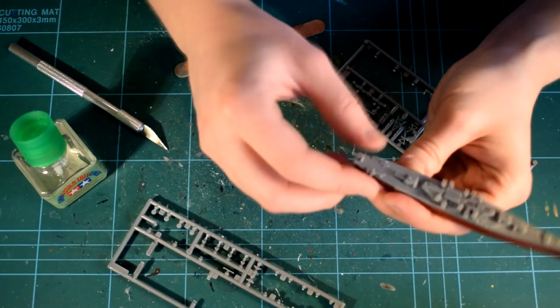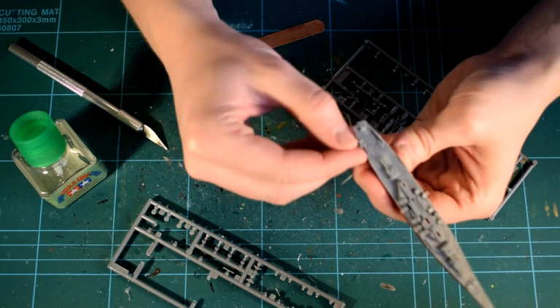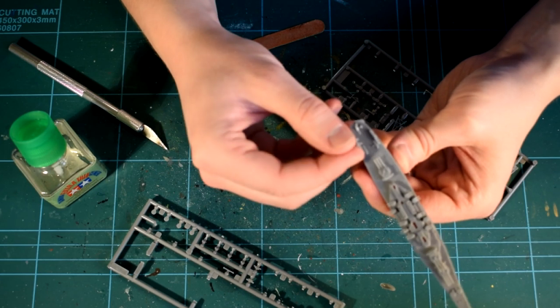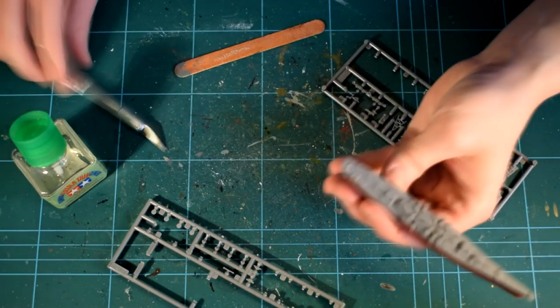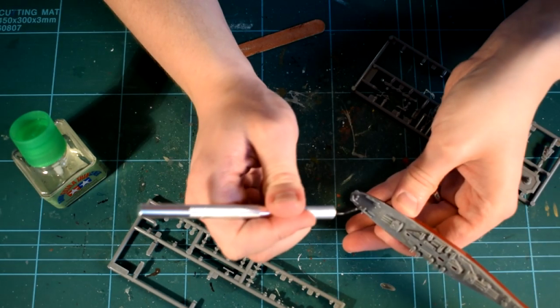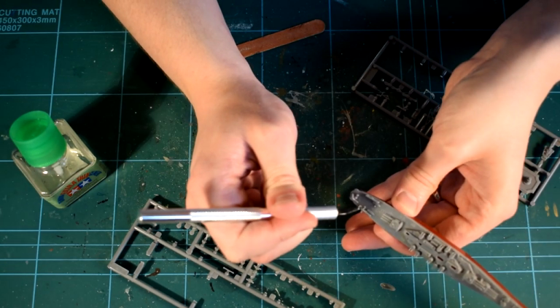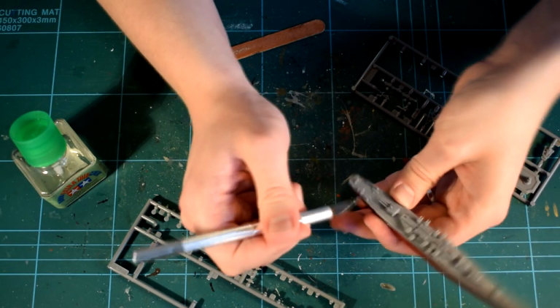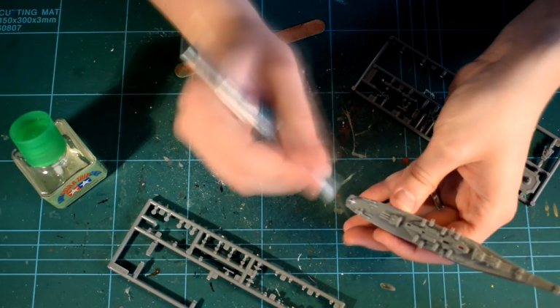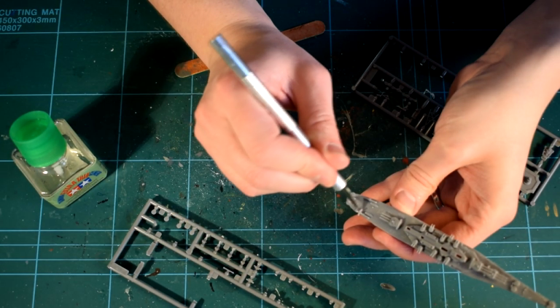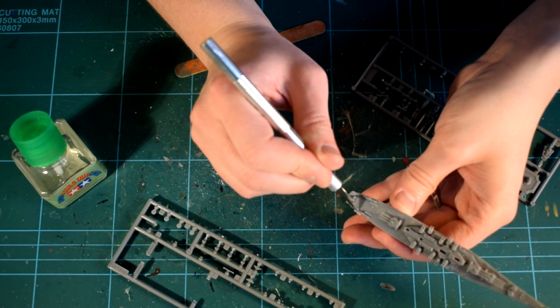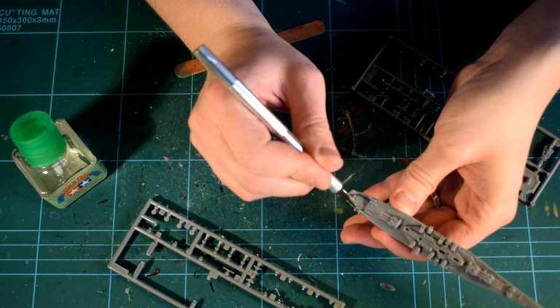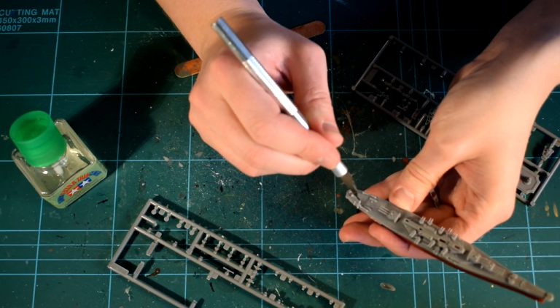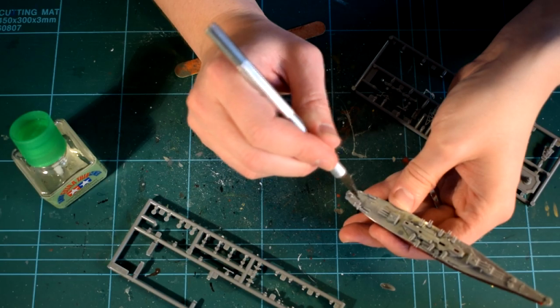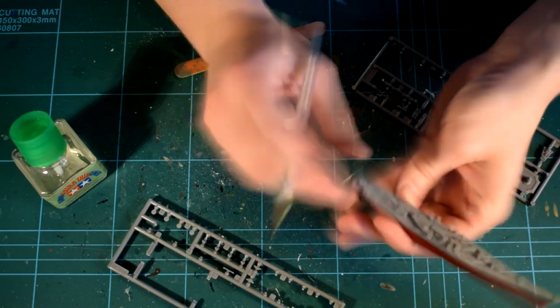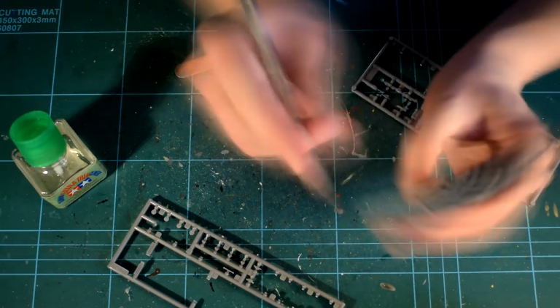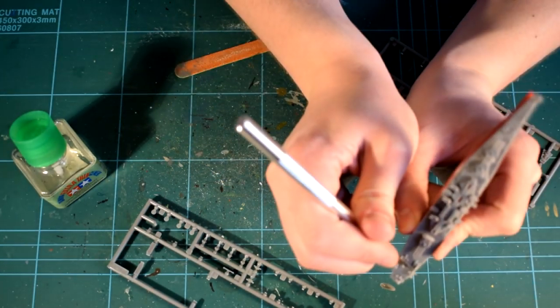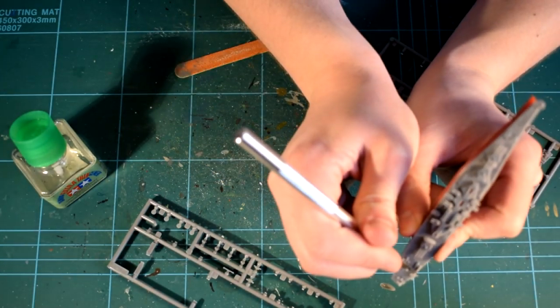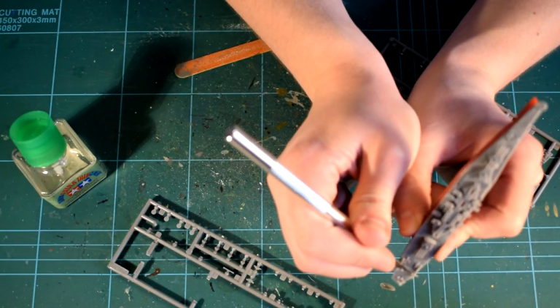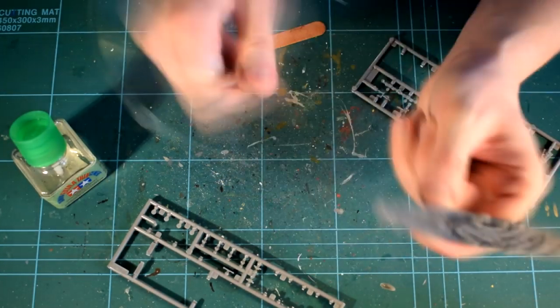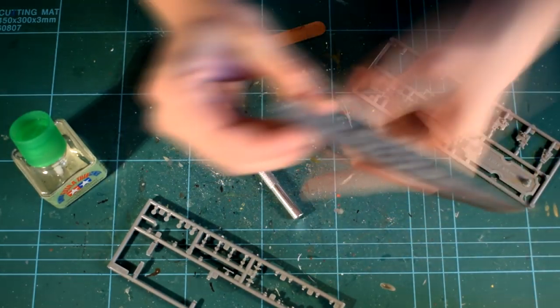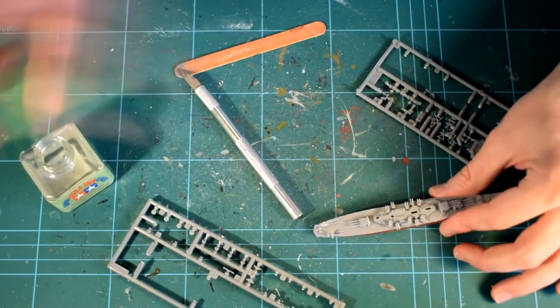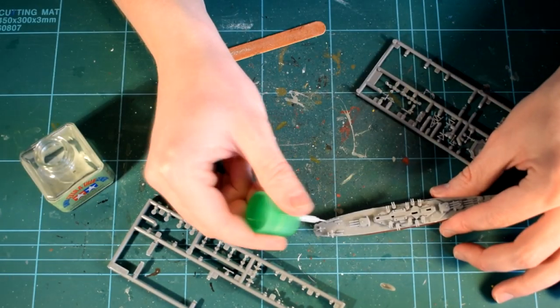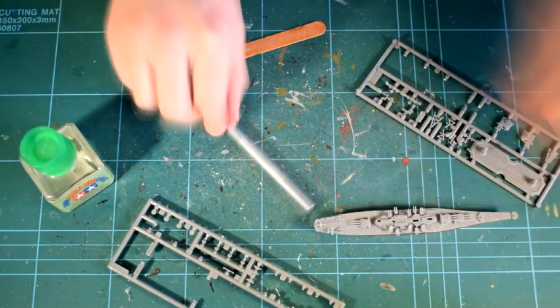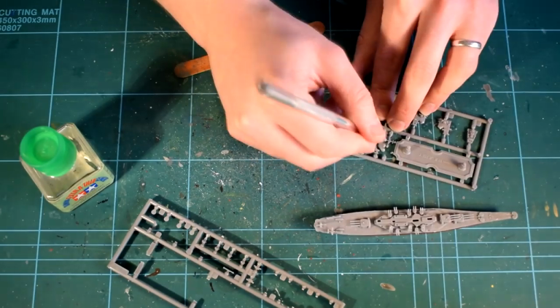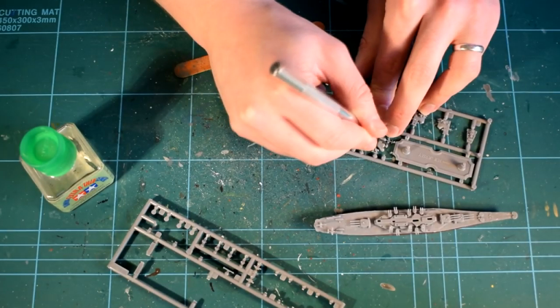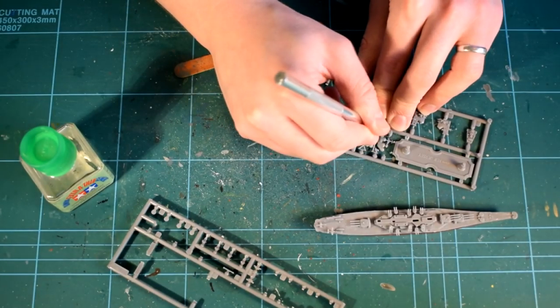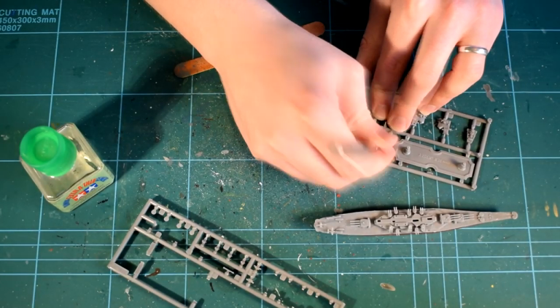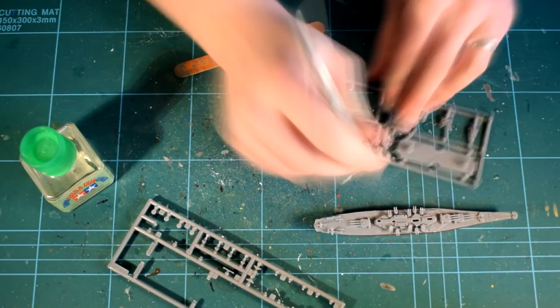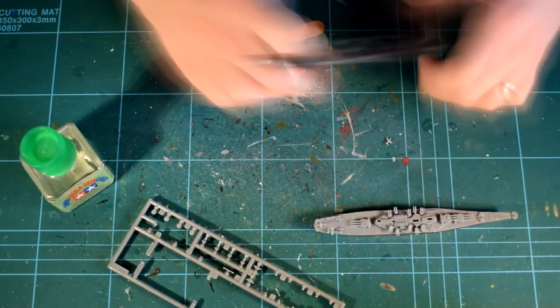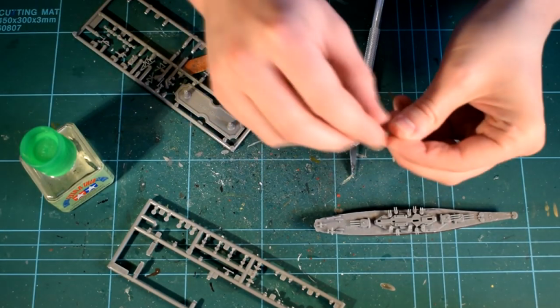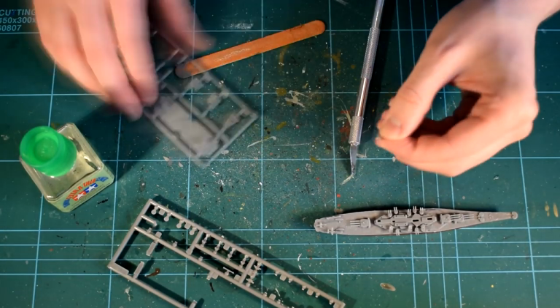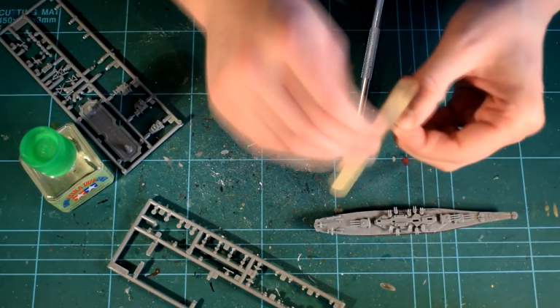This was then followed by the addition of the two tiny aircraft parts. They were carefully removed from the sprue and then added to their catapult rails. This is very difficult to achieve, and I found that I had to keep making tiny adjustments as the cement cured.